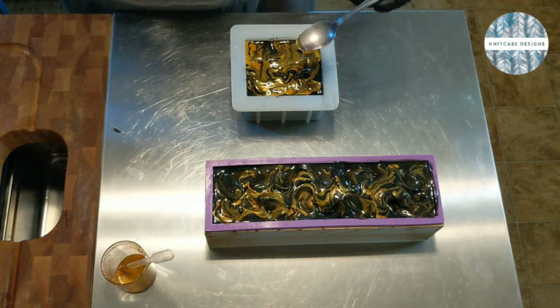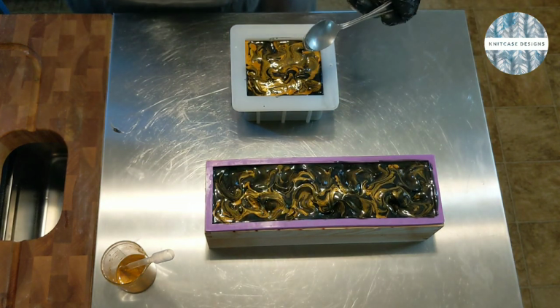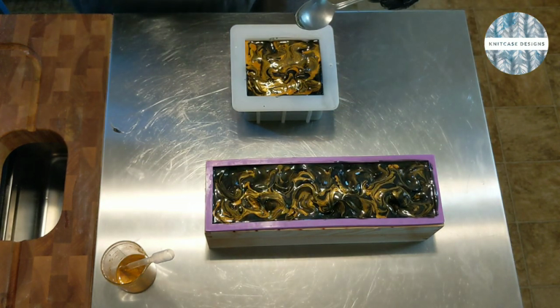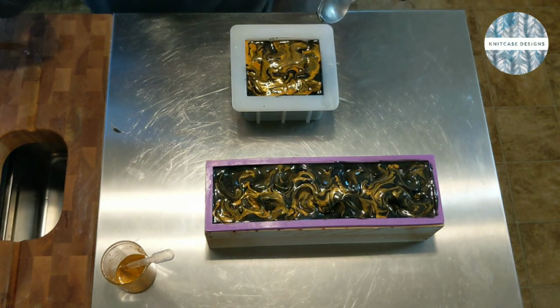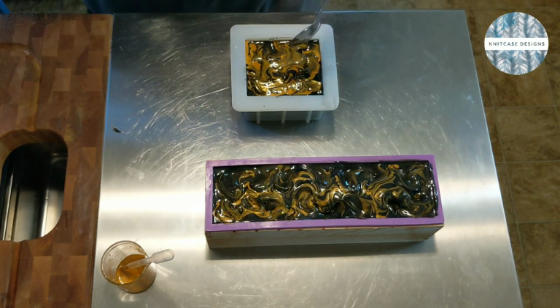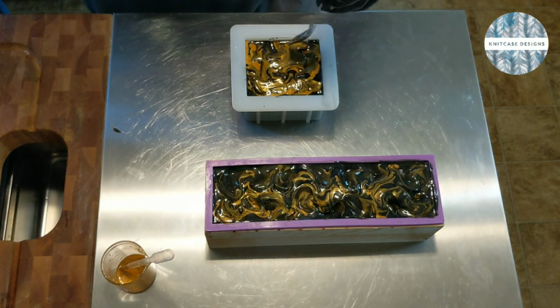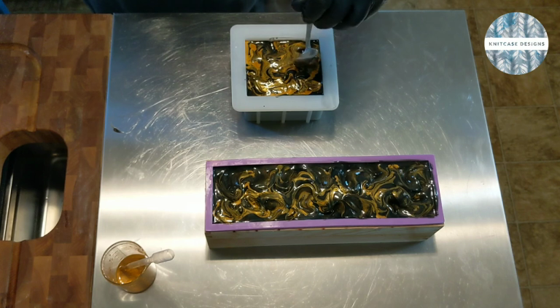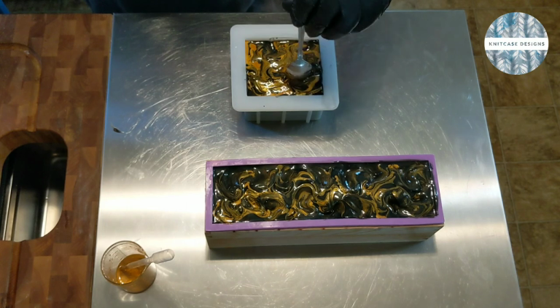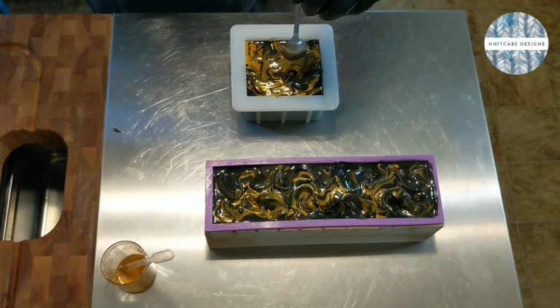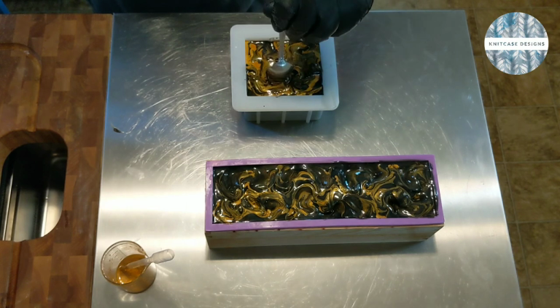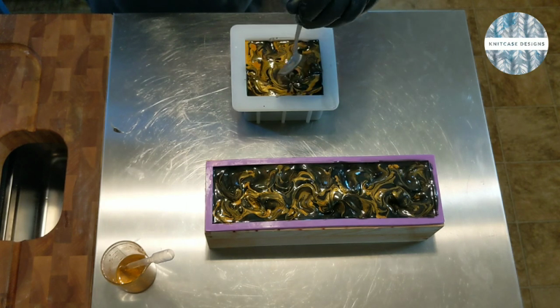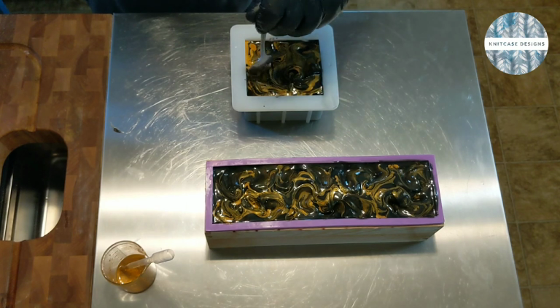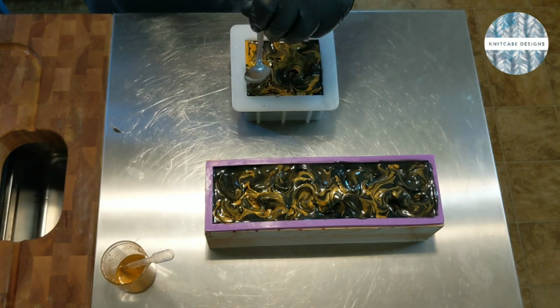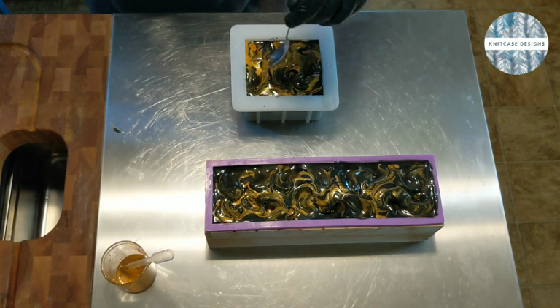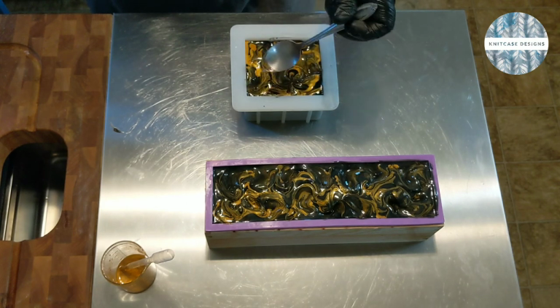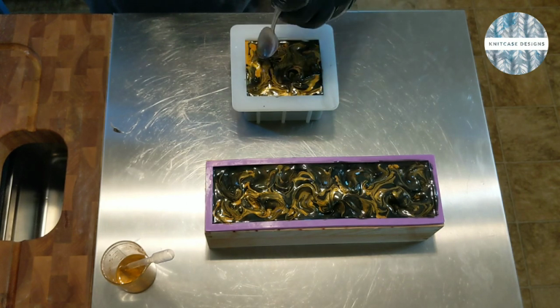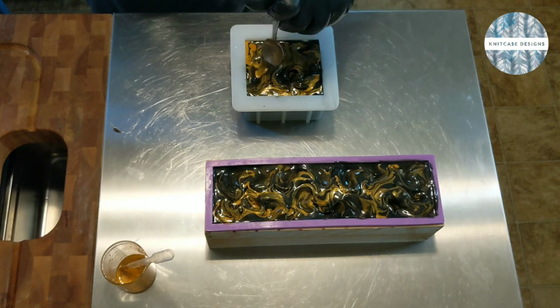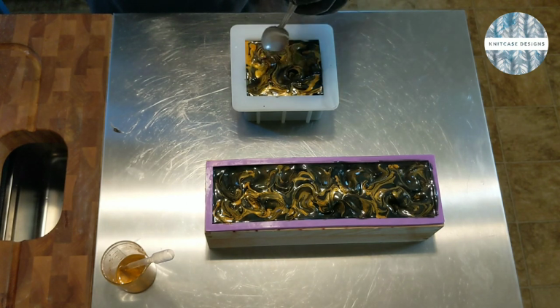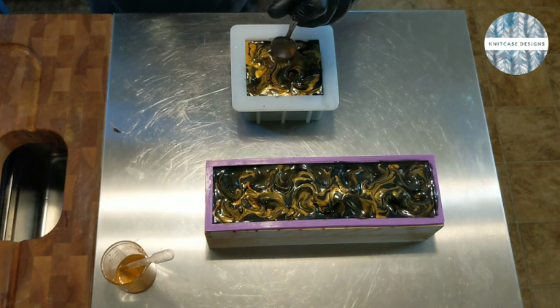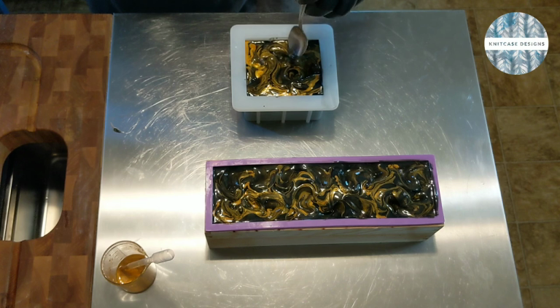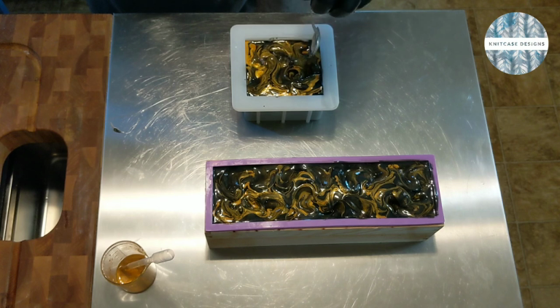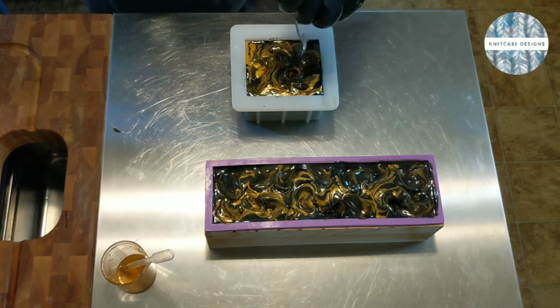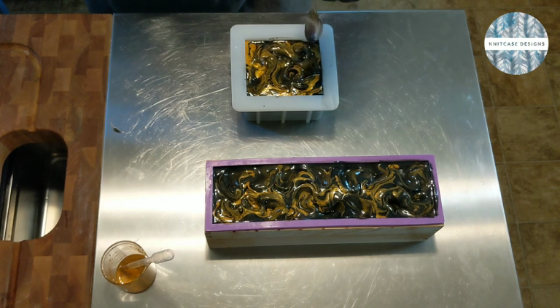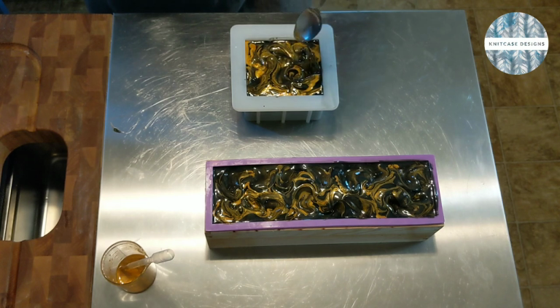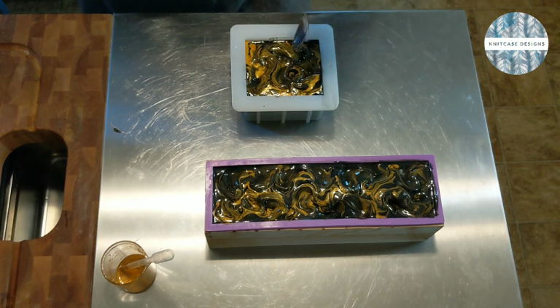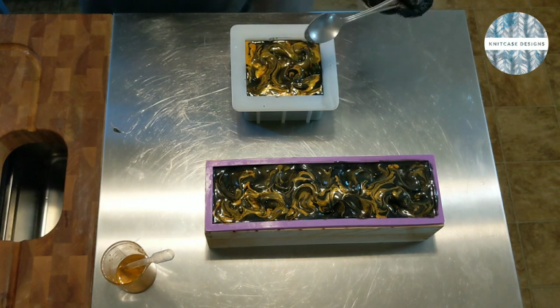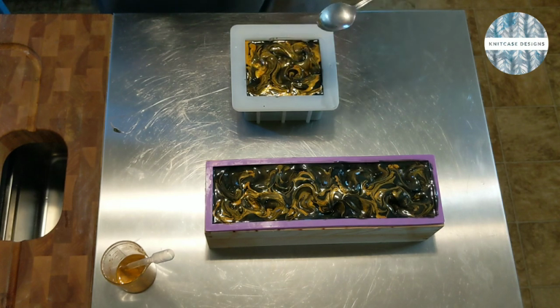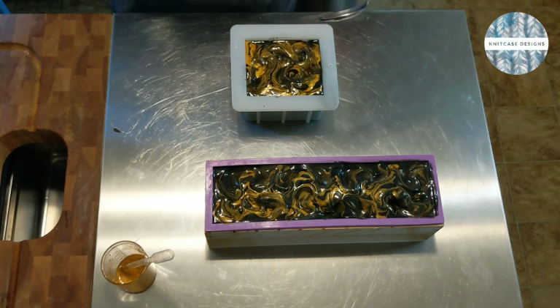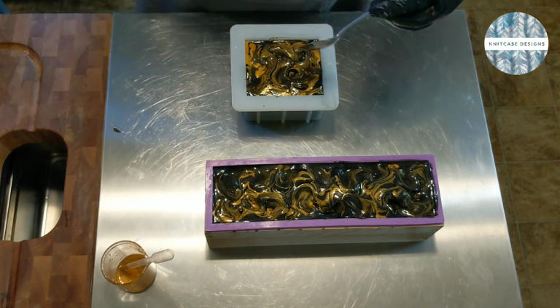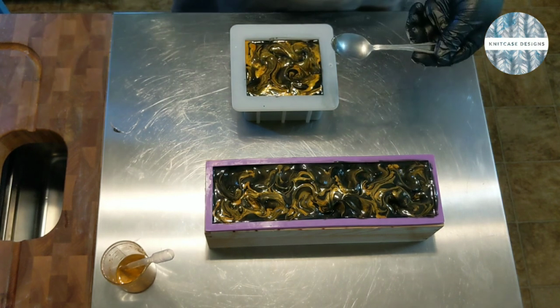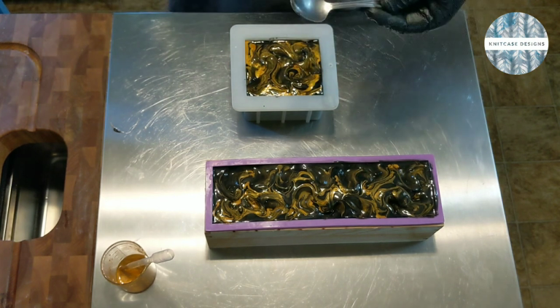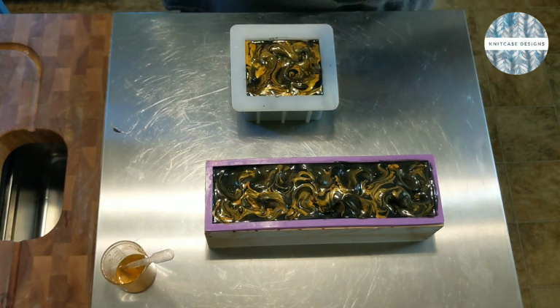If I mess with it too much more, it's just not going to keep that sort of character. I love it.